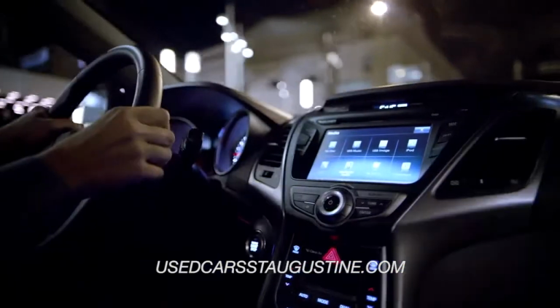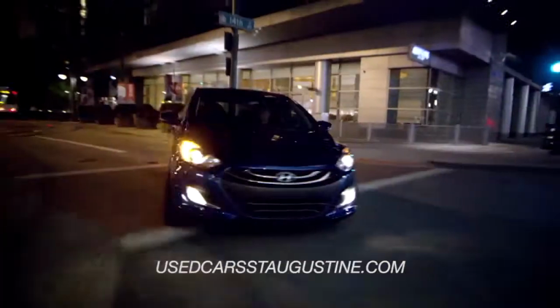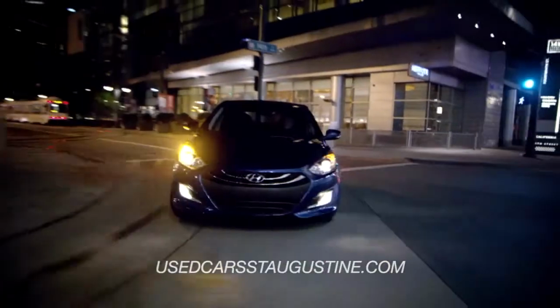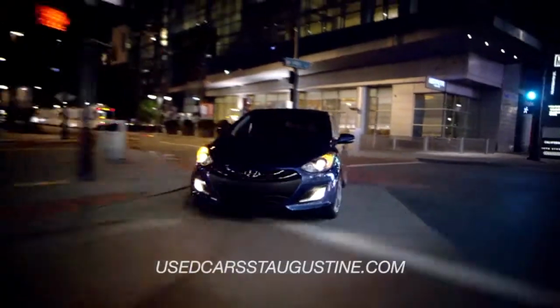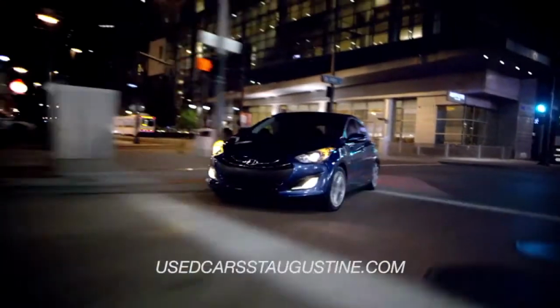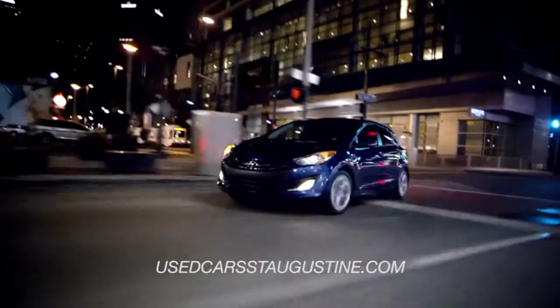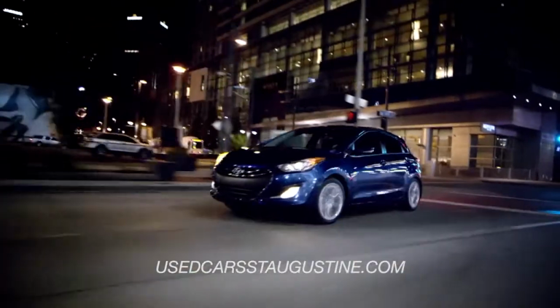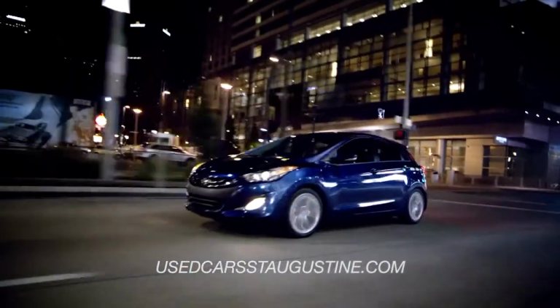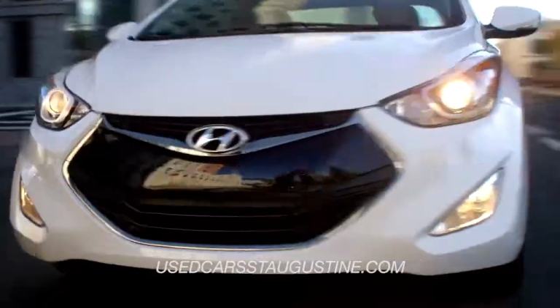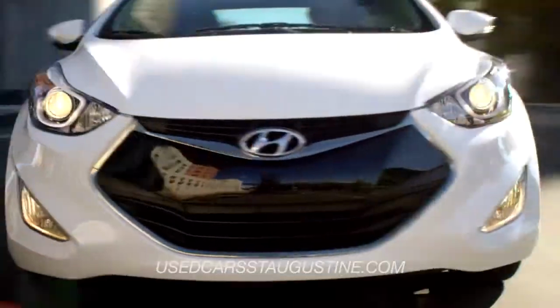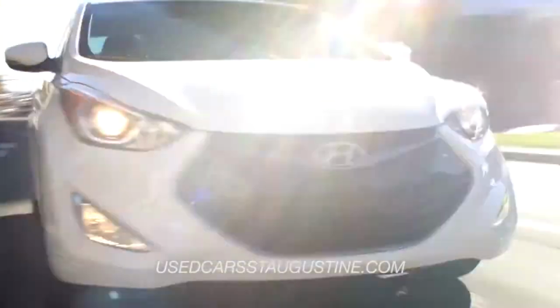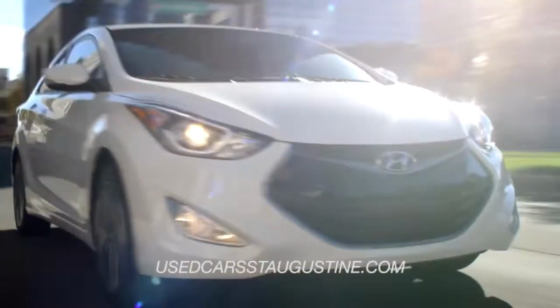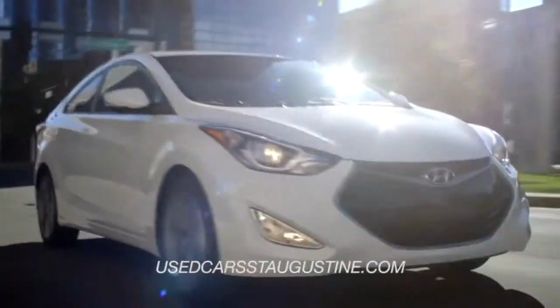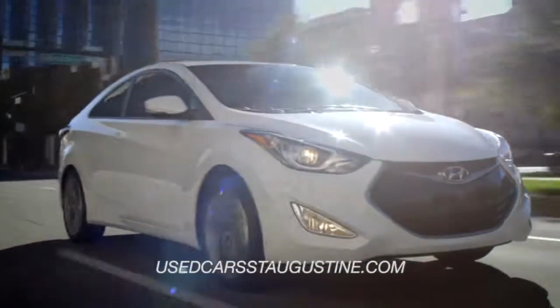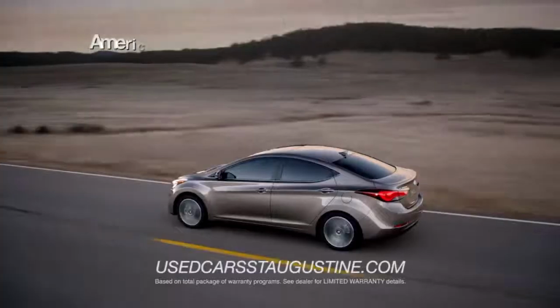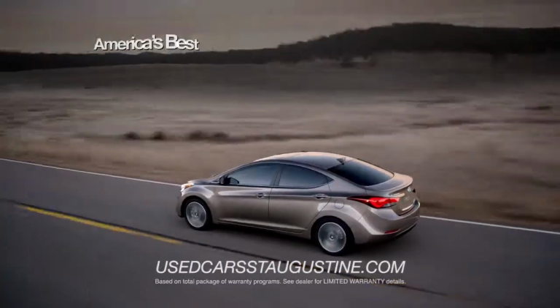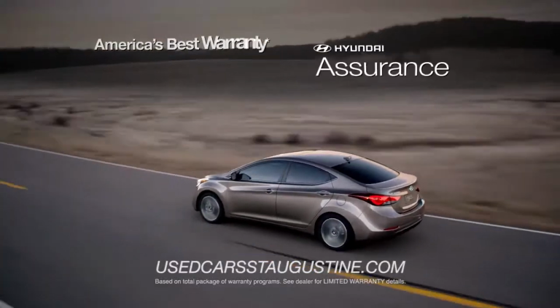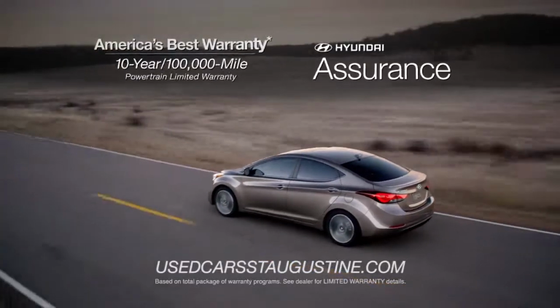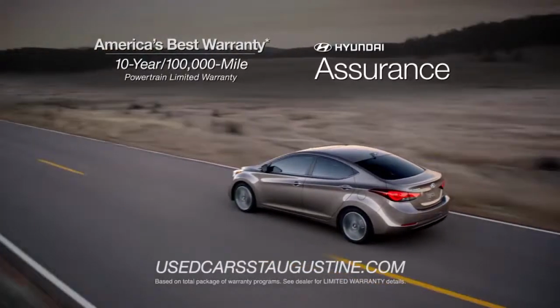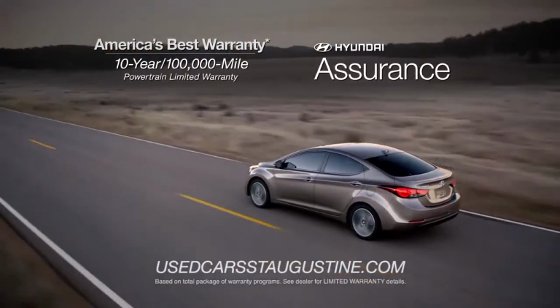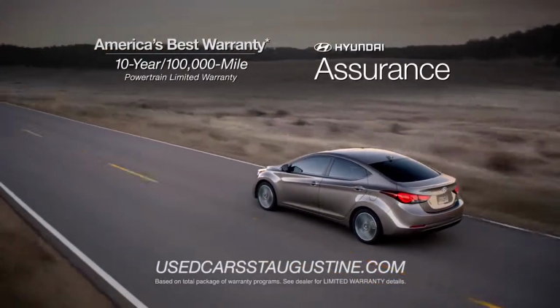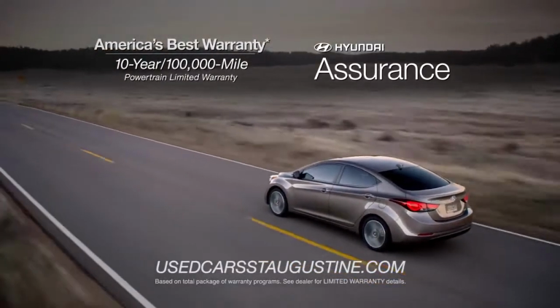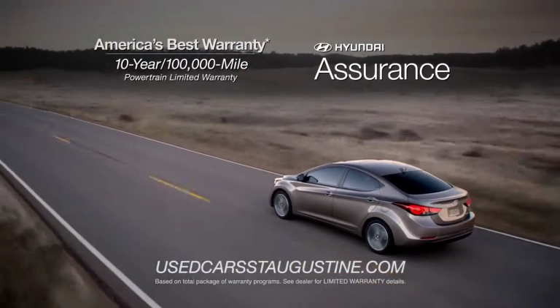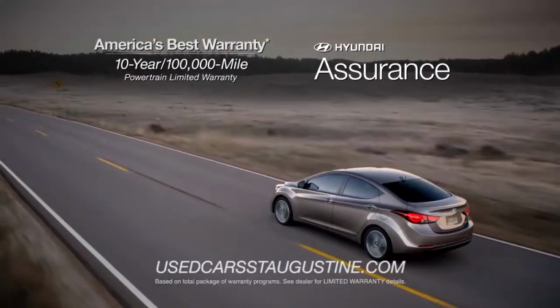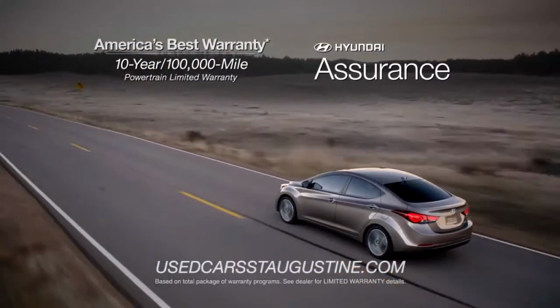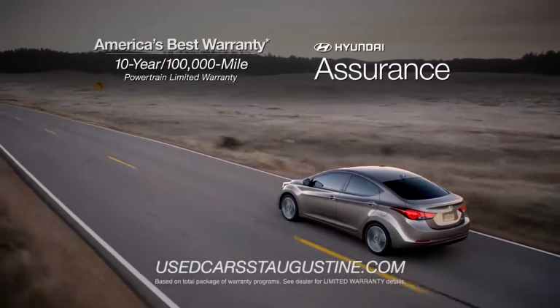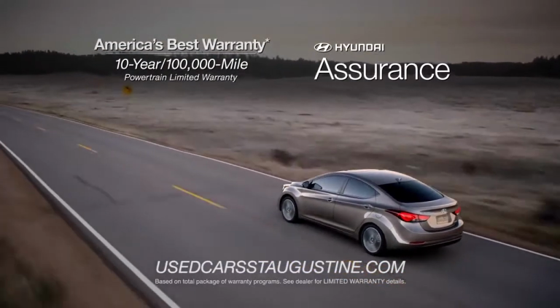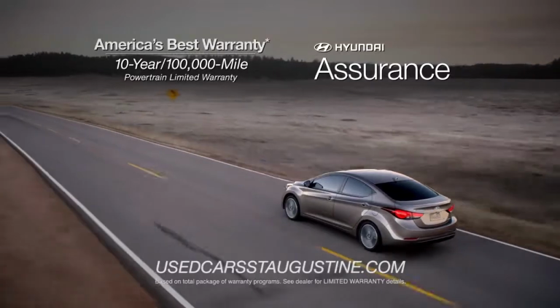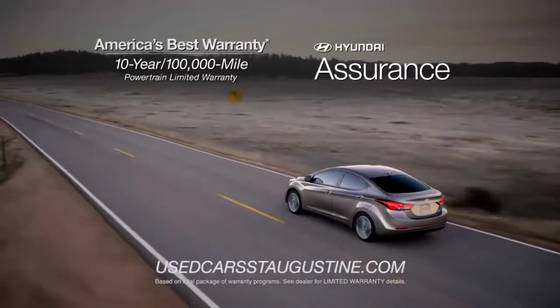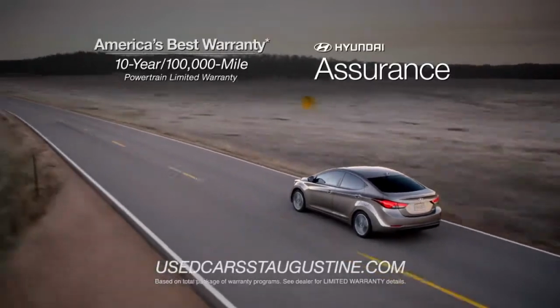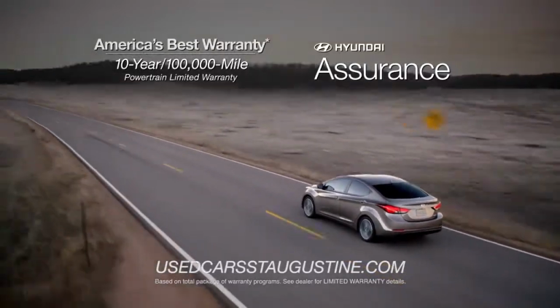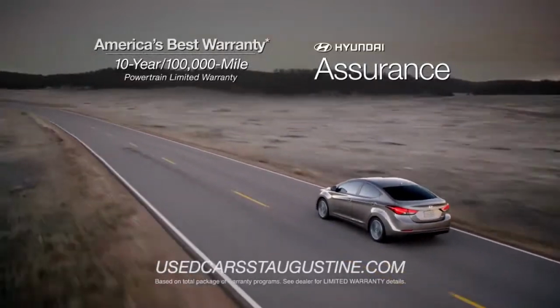And if it's peace of mind you're looking for, Hyundai has your back with America's best 10-year, 100,000-mile warranty and Hyundai Assurance.